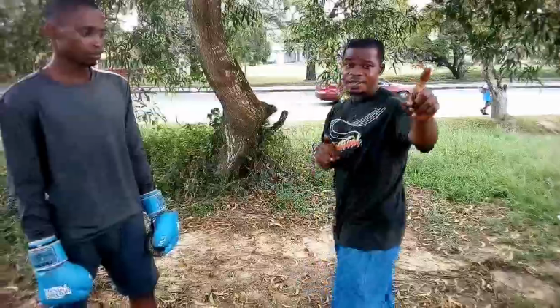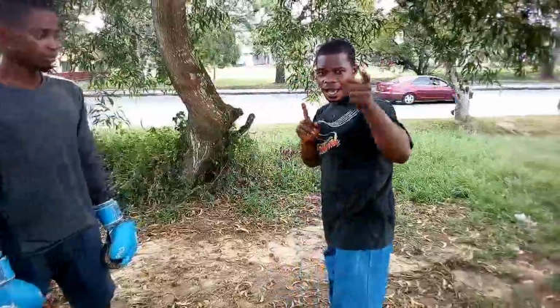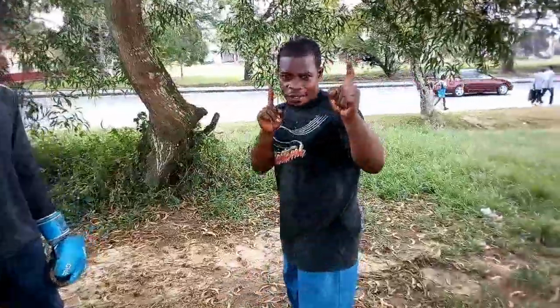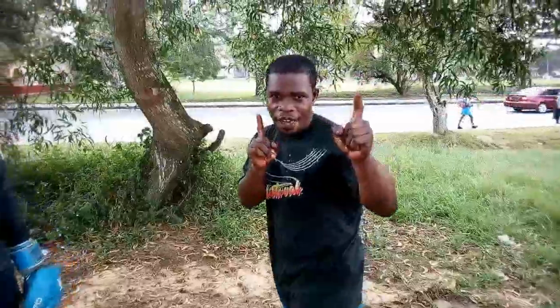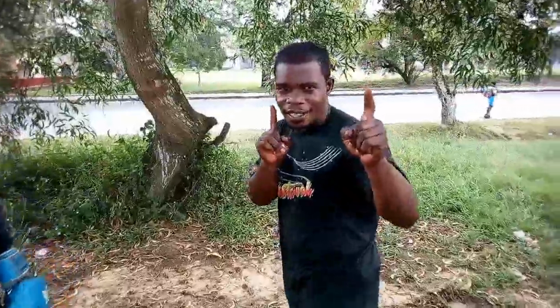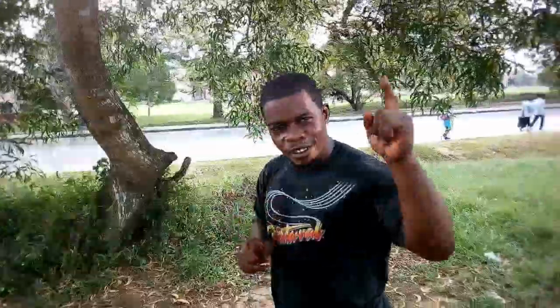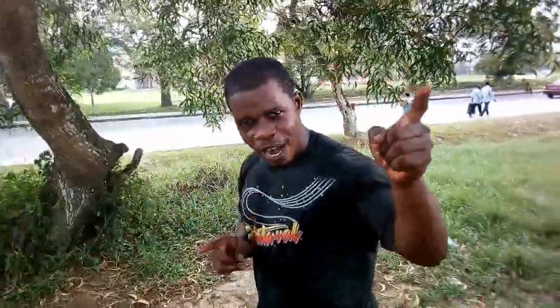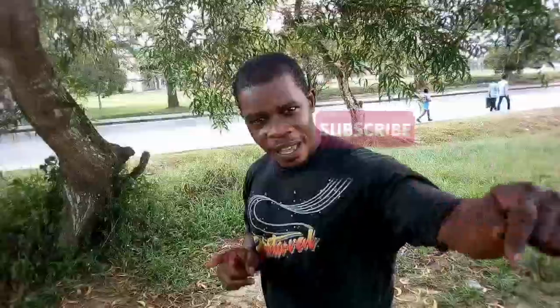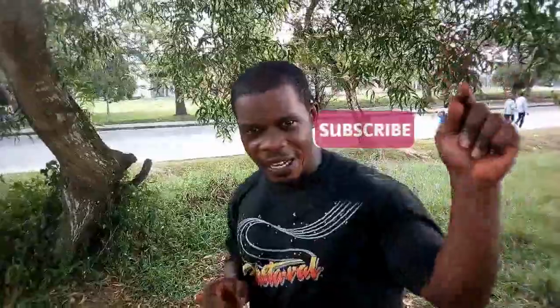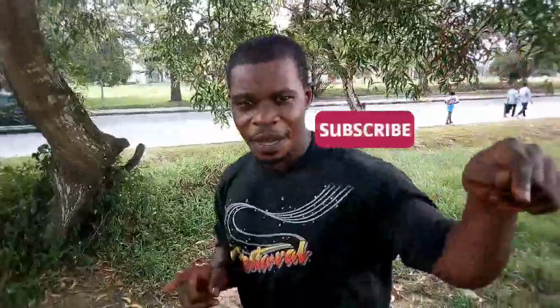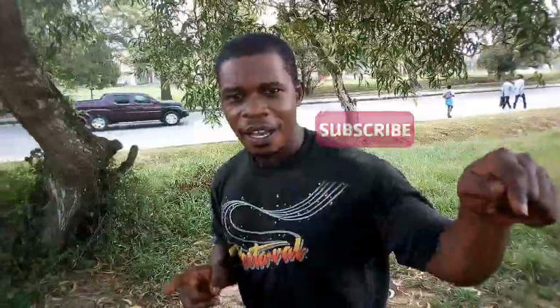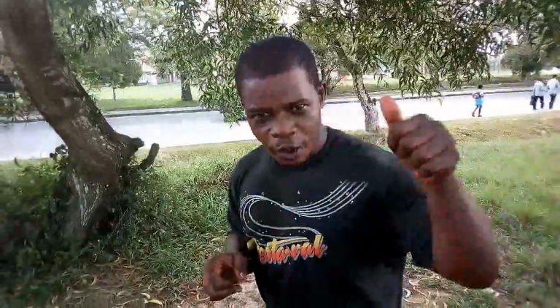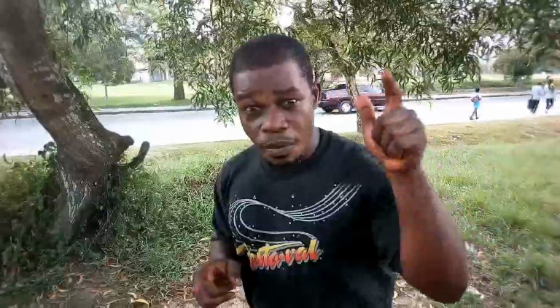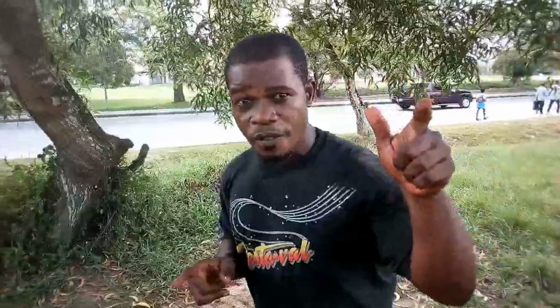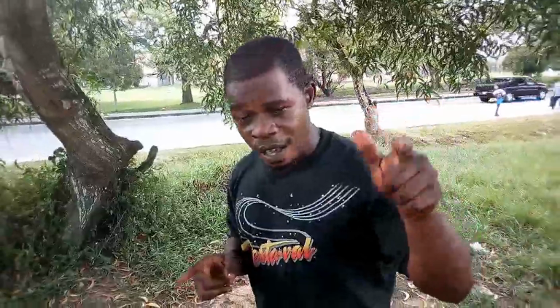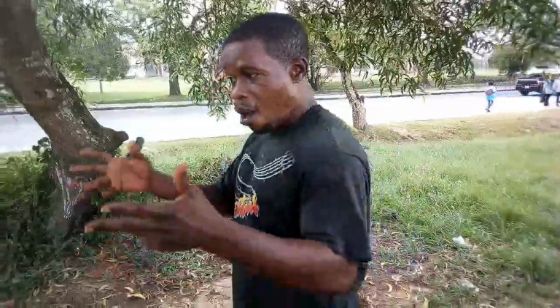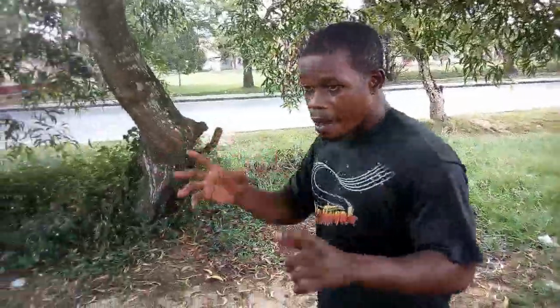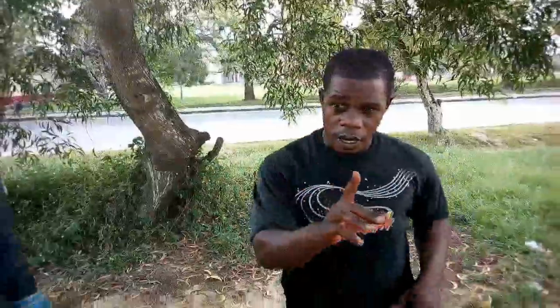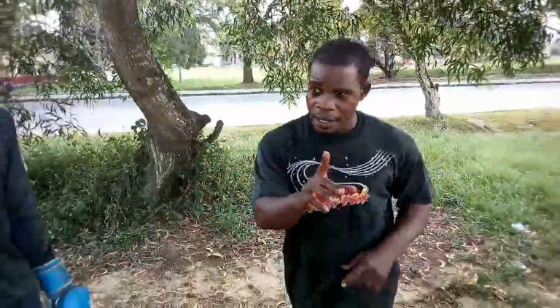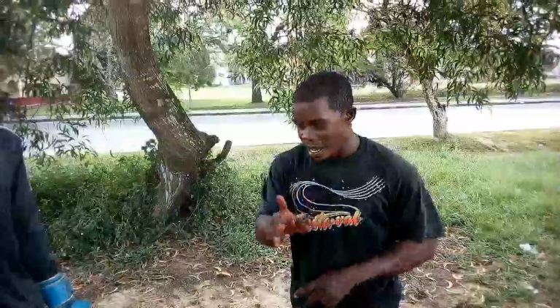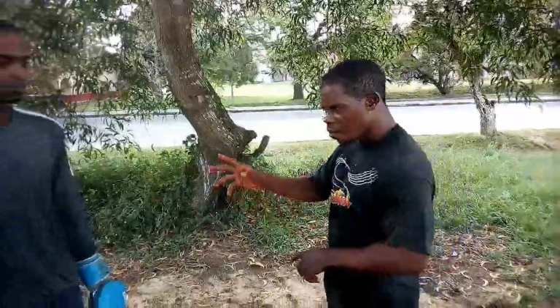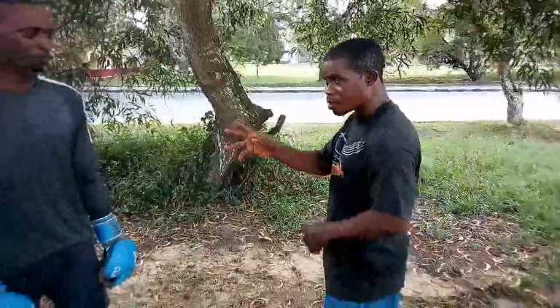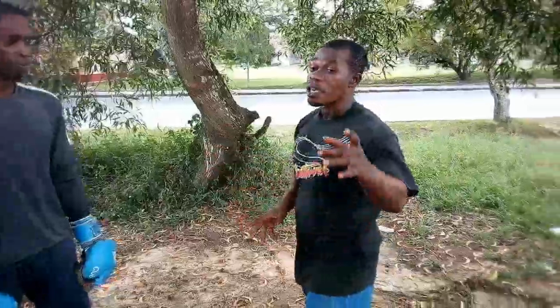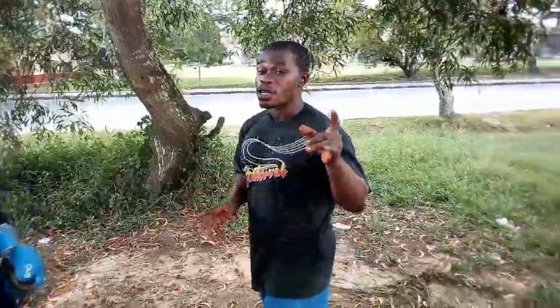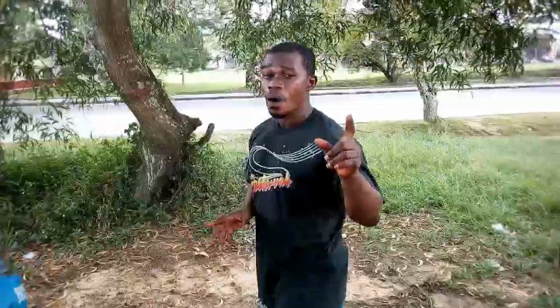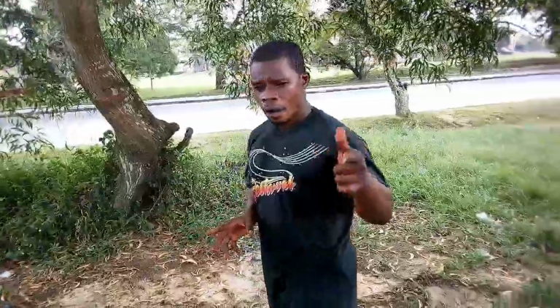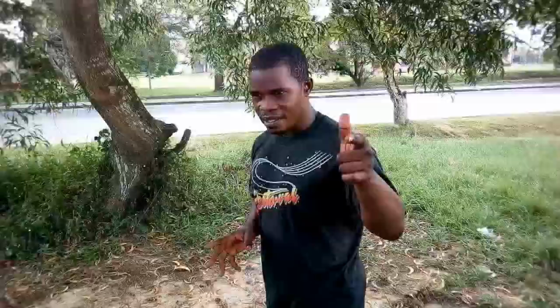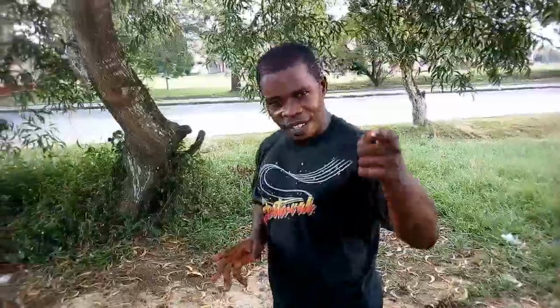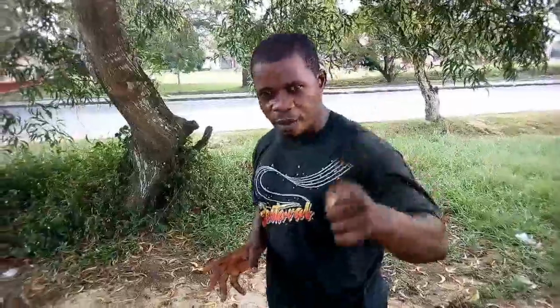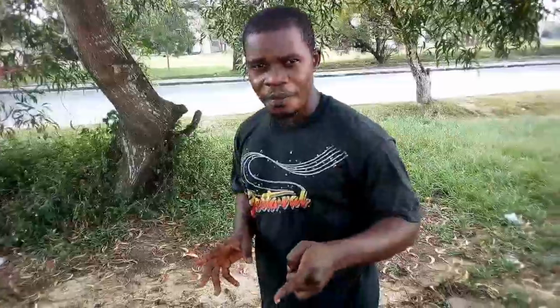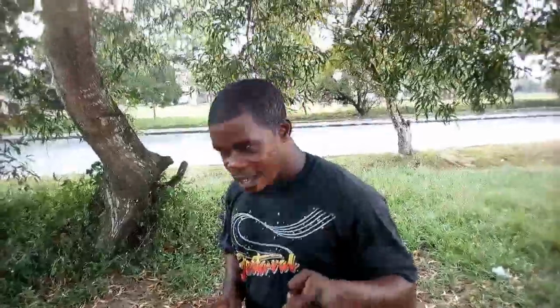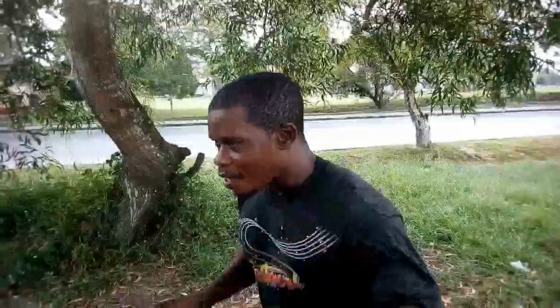Please don't forget to subscribe and hit the bell to get more of this. Maybe today let's leave you with this. If you need more, please subscribe. Thanks.